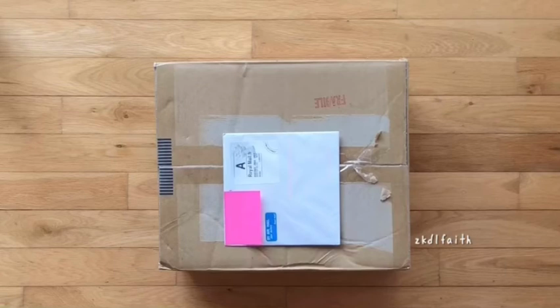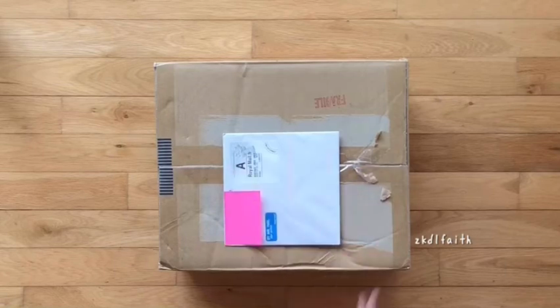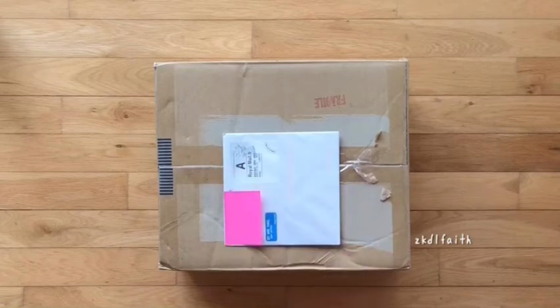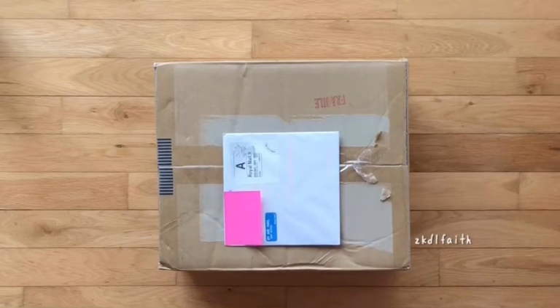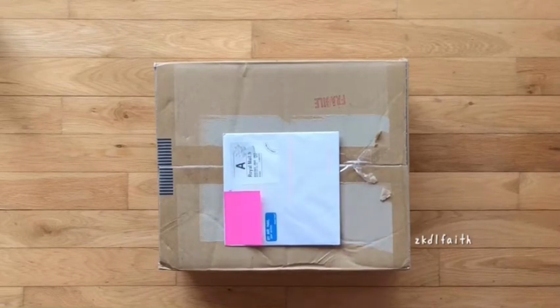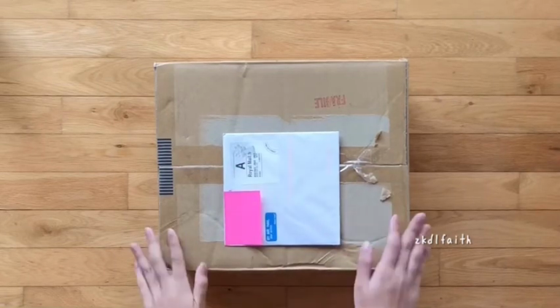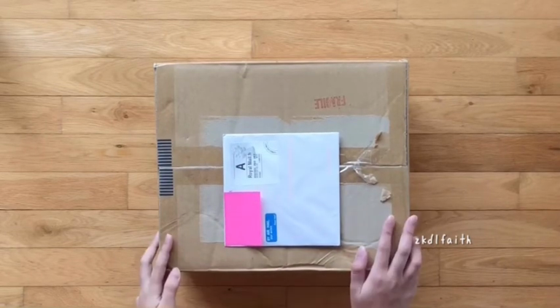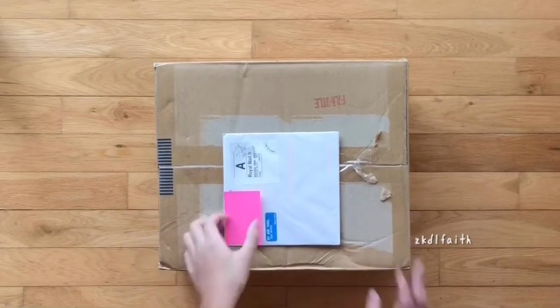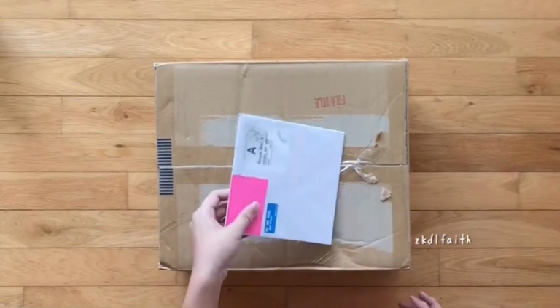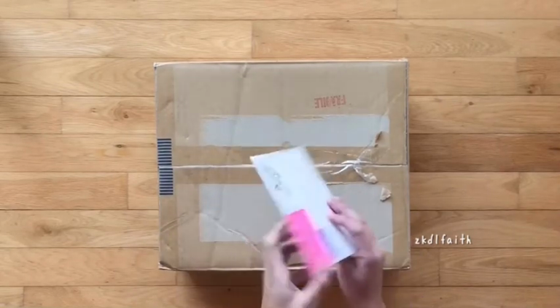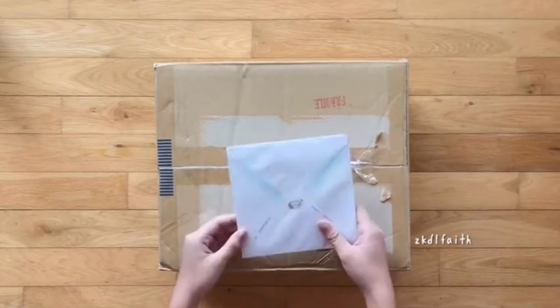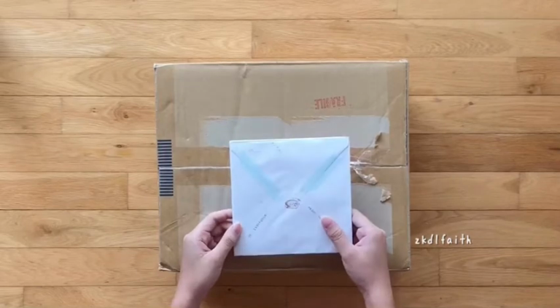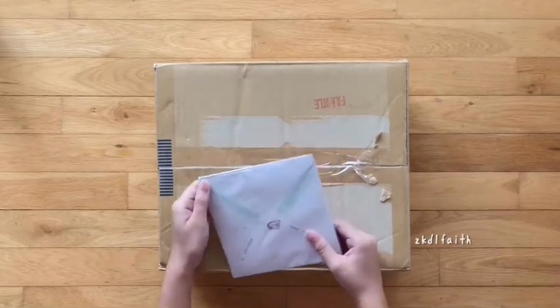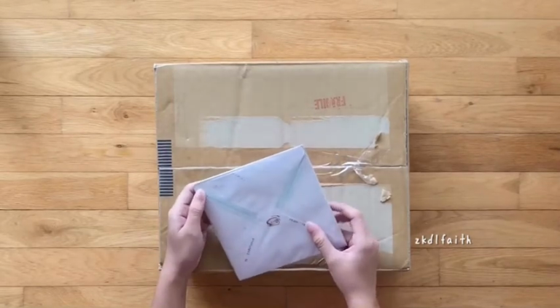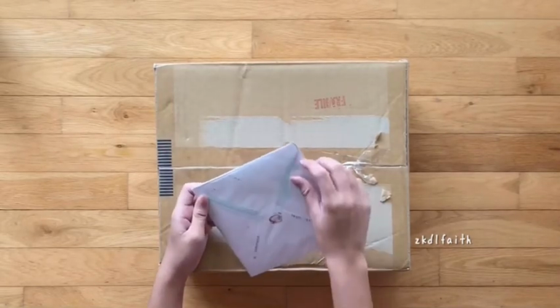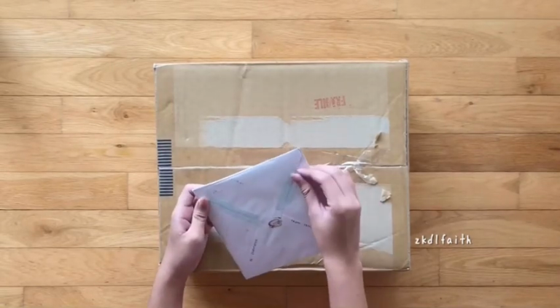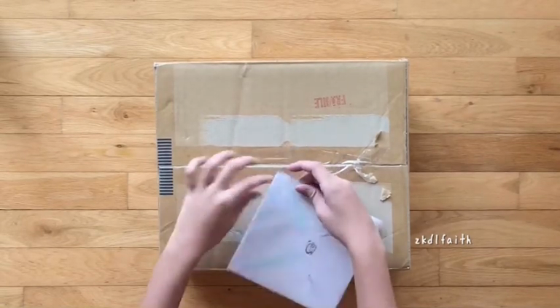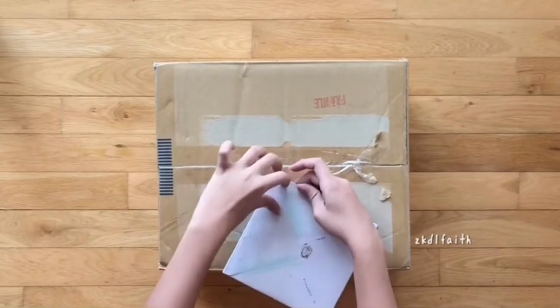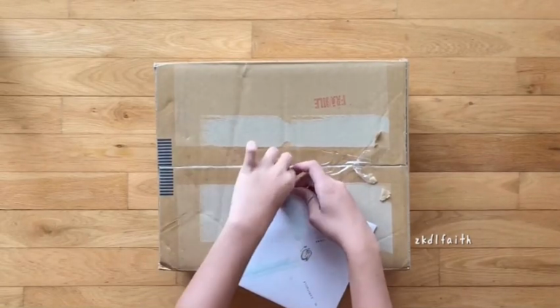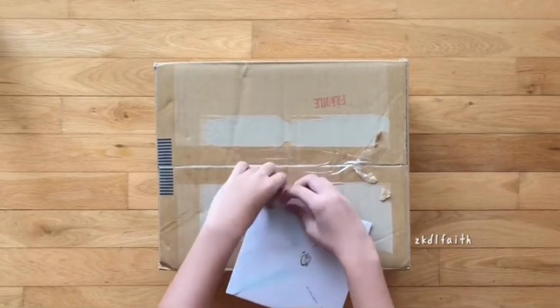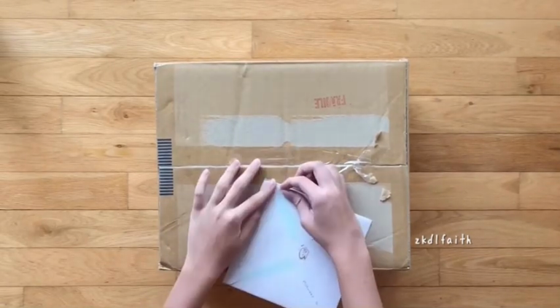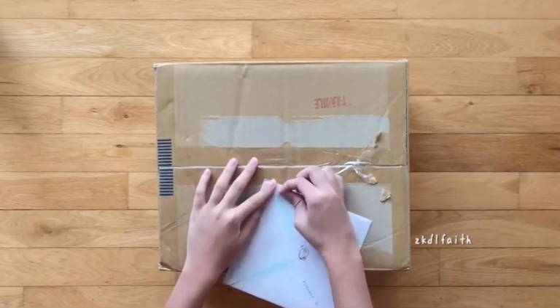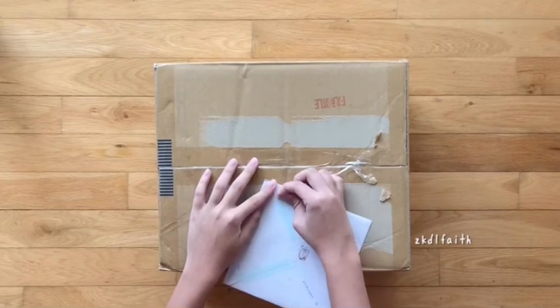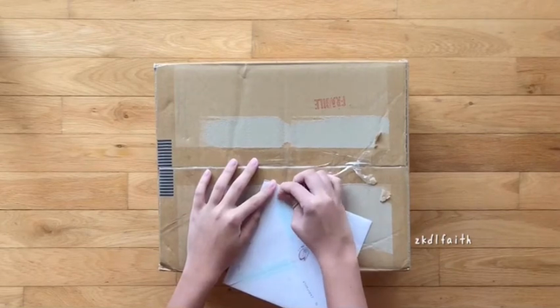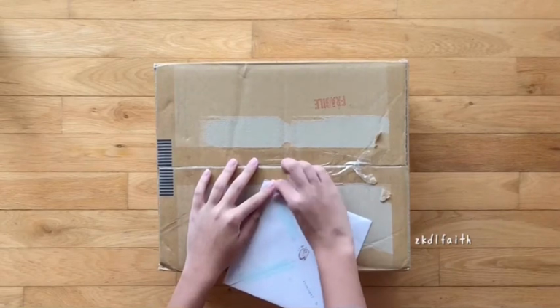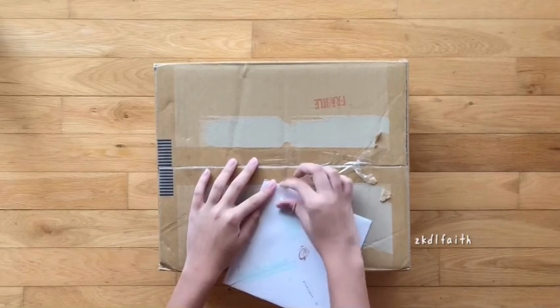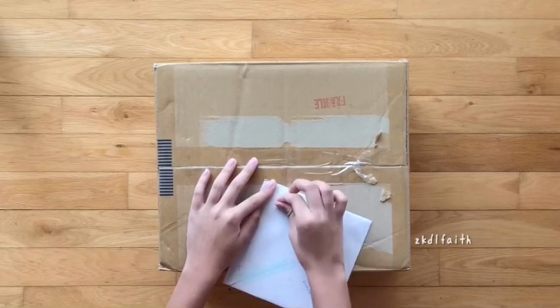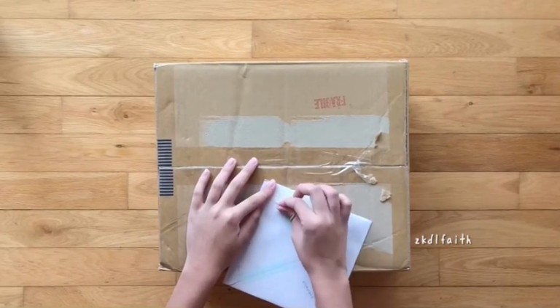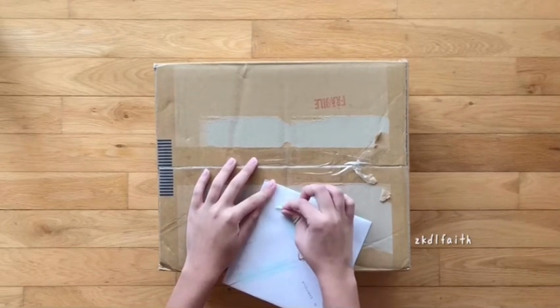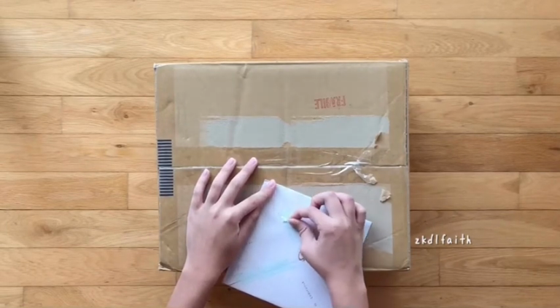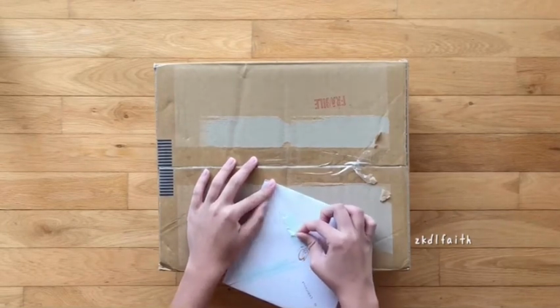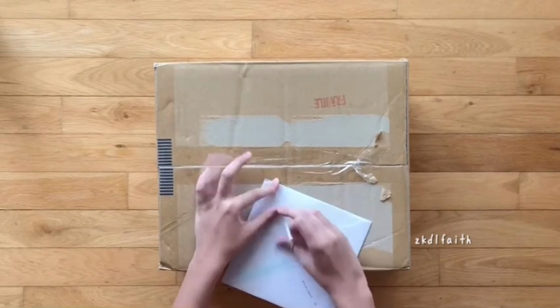Hello everyone! Today I'll be unboxing another huge album haul together with an Instagram trade. I actually just received this yesterday night and I haven't opened it, so I'm just going to open it here. Normally I do not film my Instagram trade unboxings, so this is the first time.